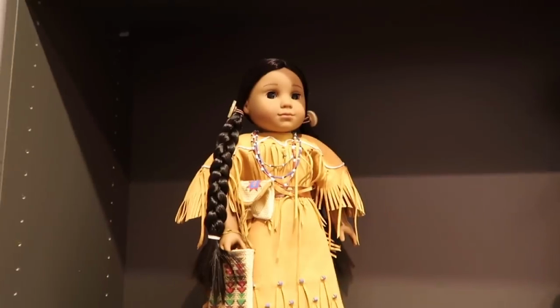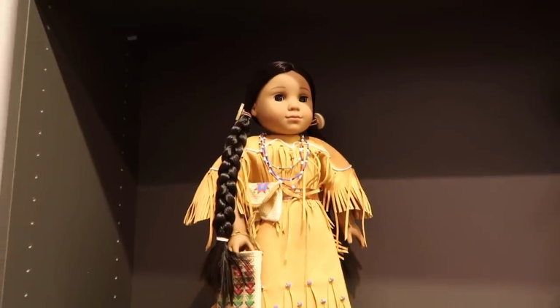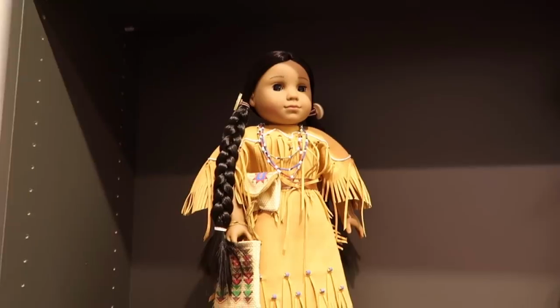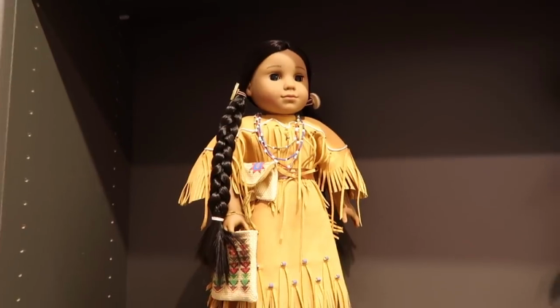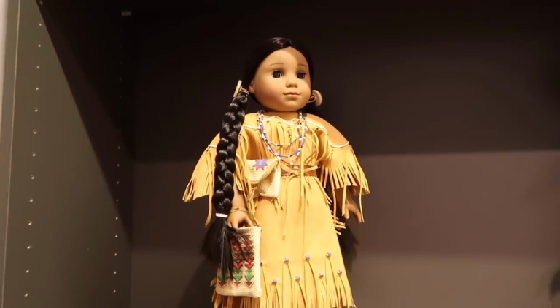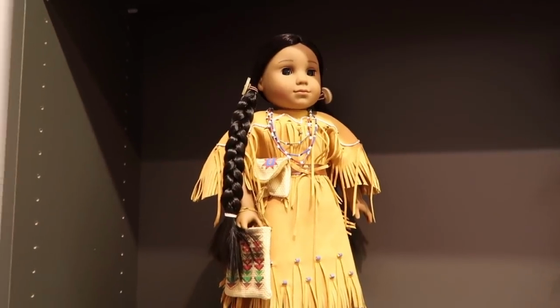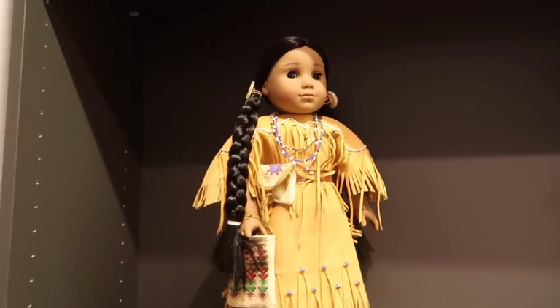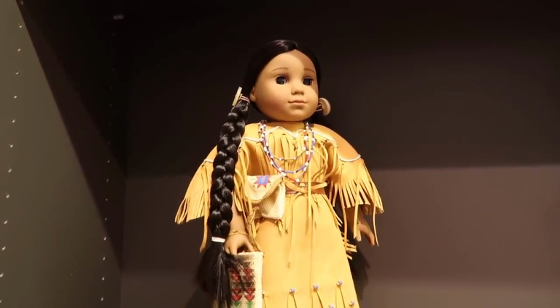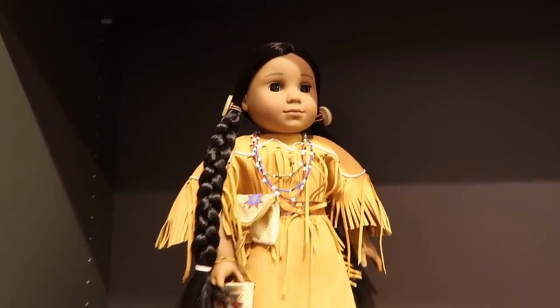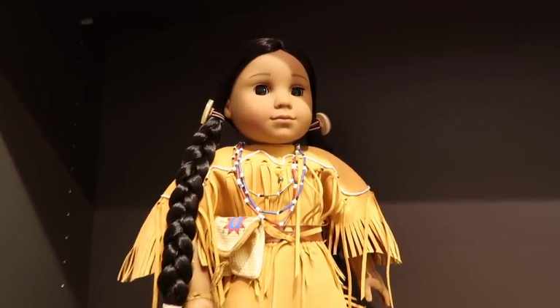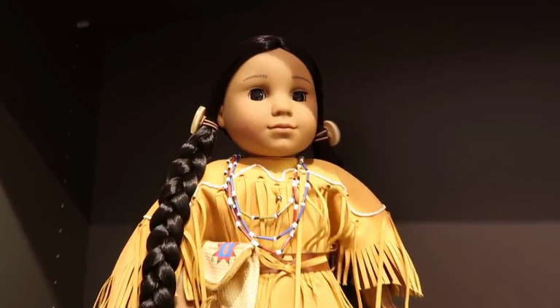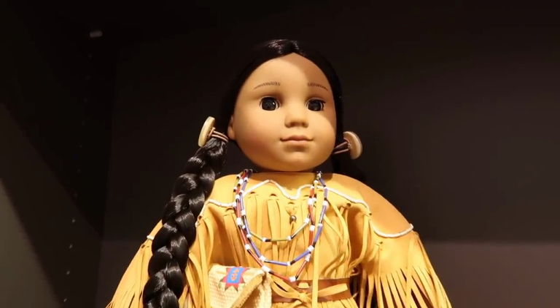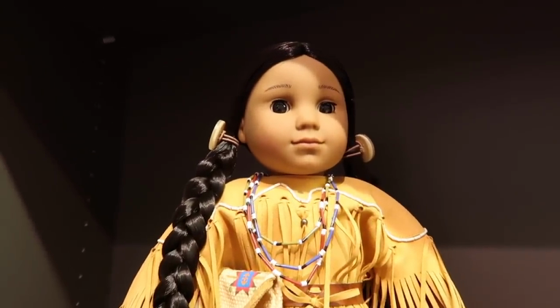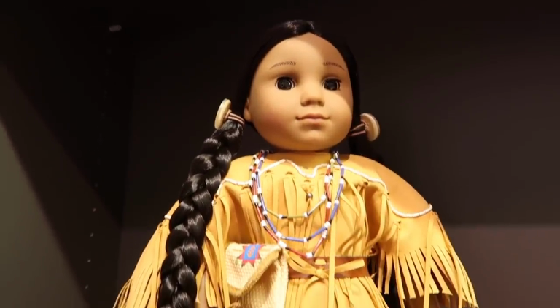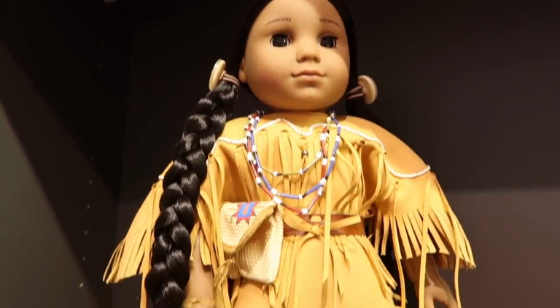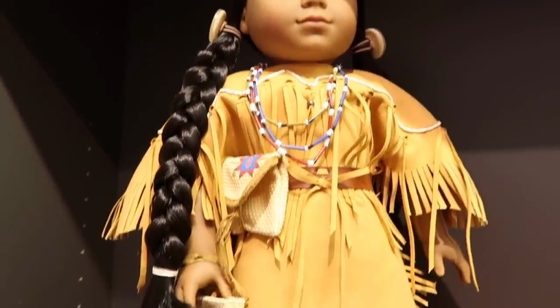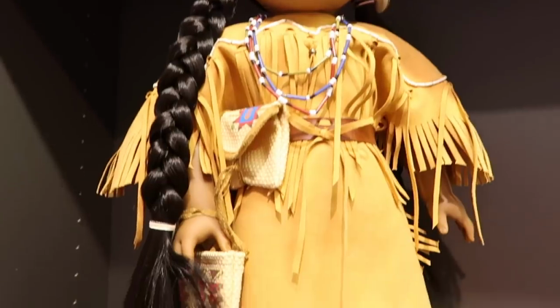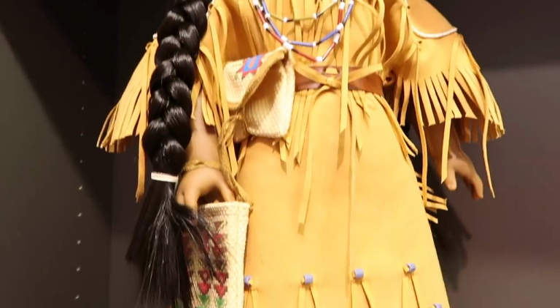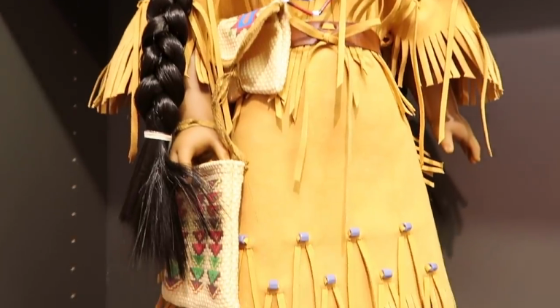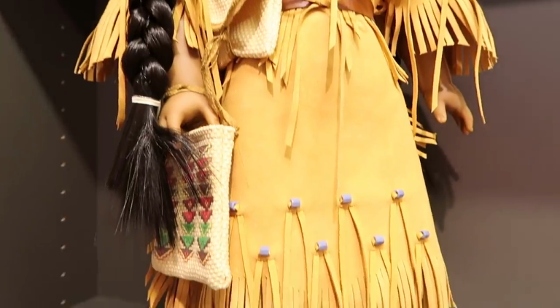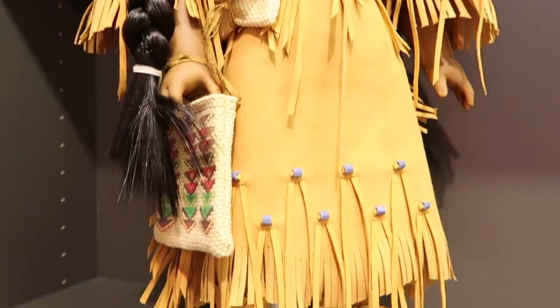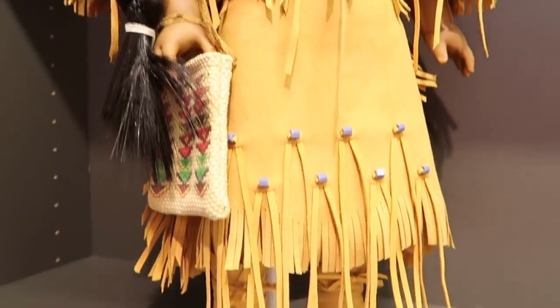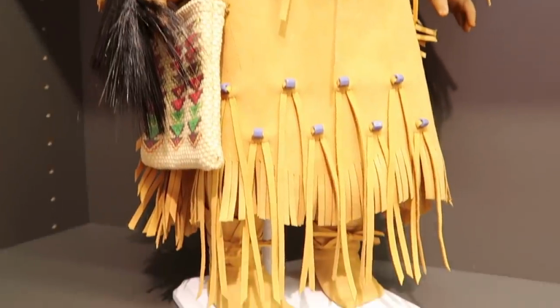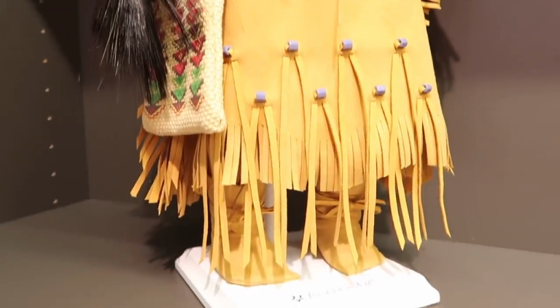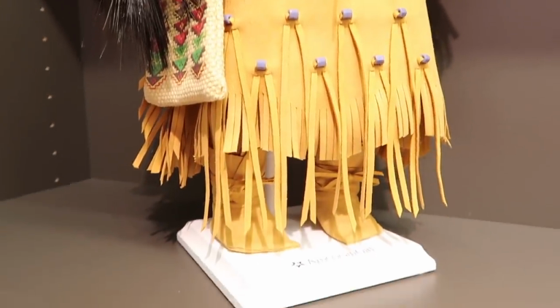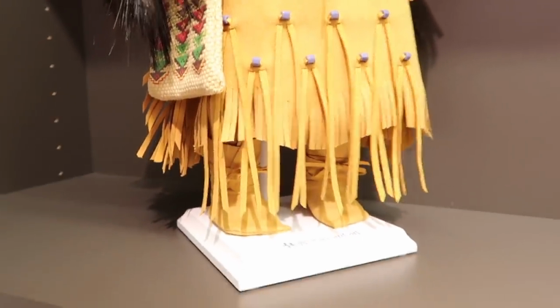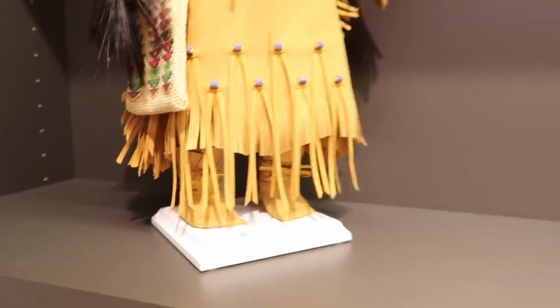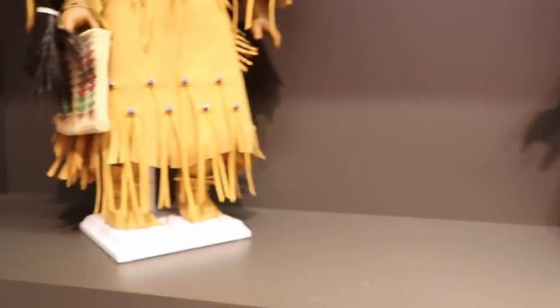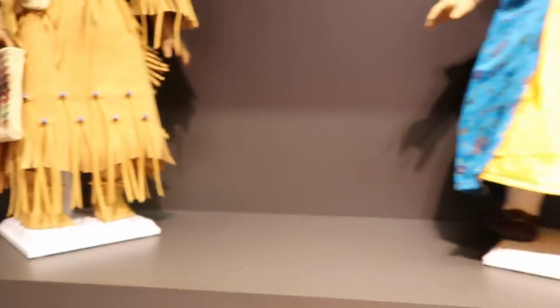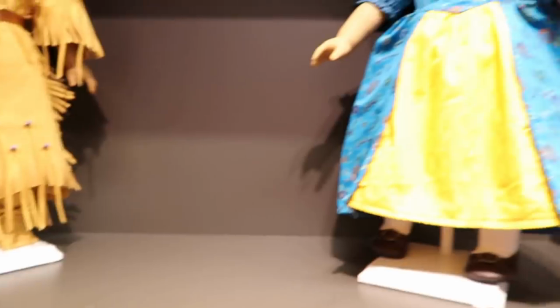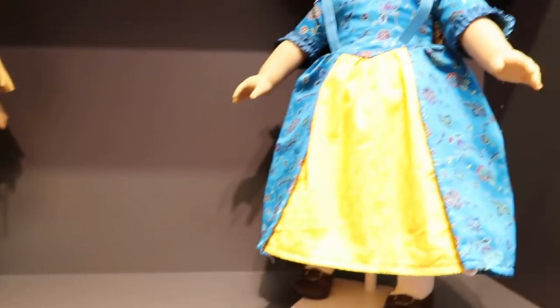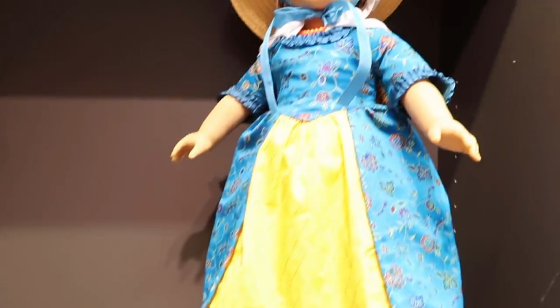Over here are some of the dolls on display. We have Kaya right here. She's so beautiful. I love her outfit. And then next to her we have Felicity.